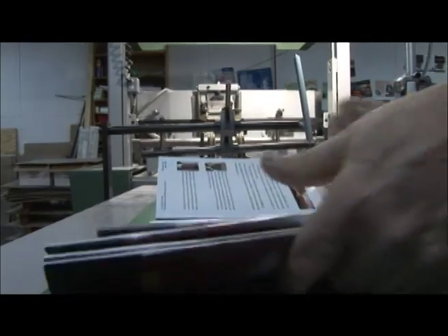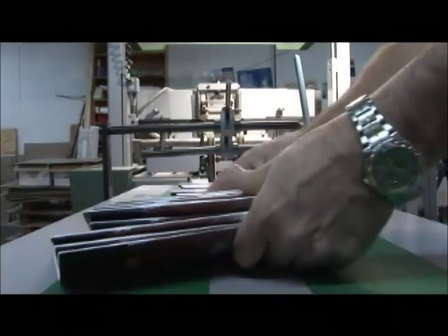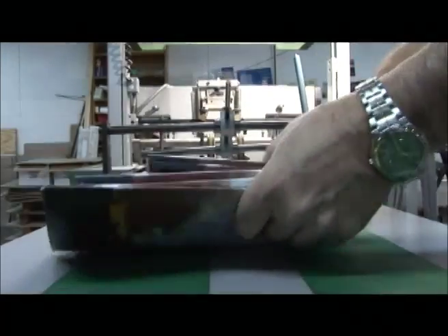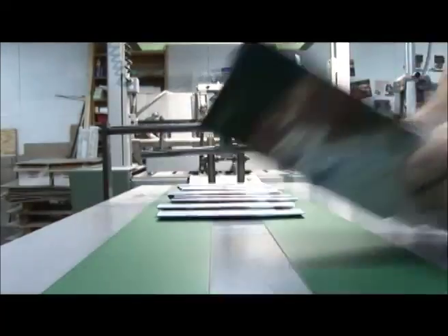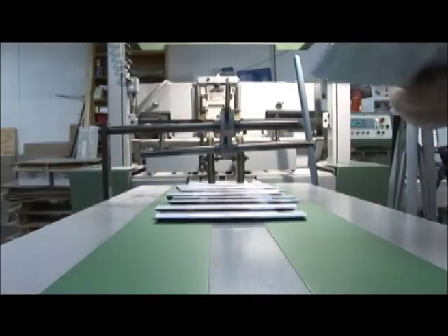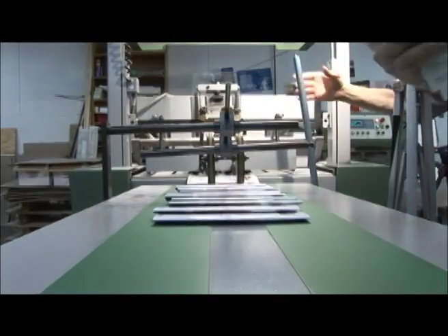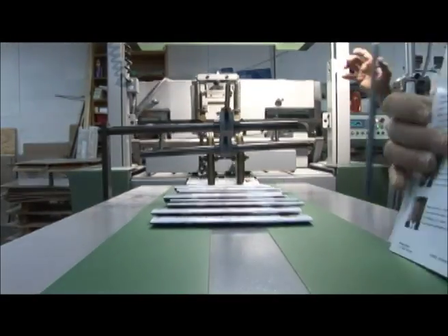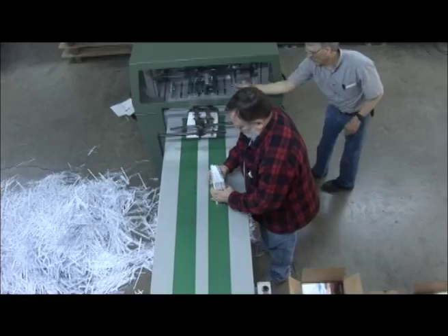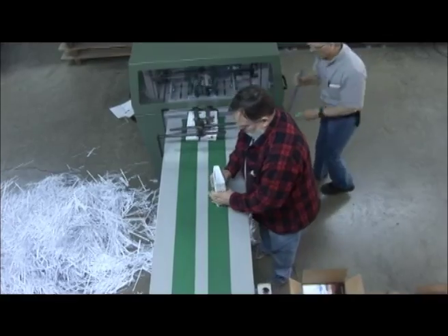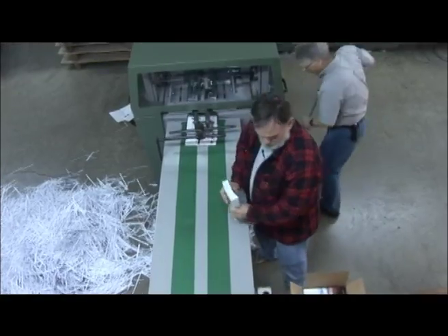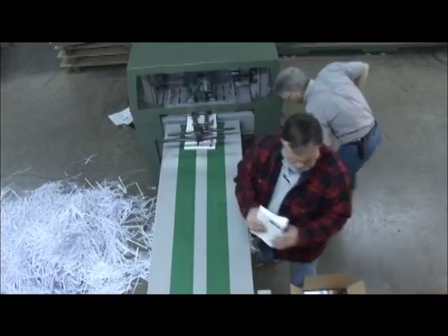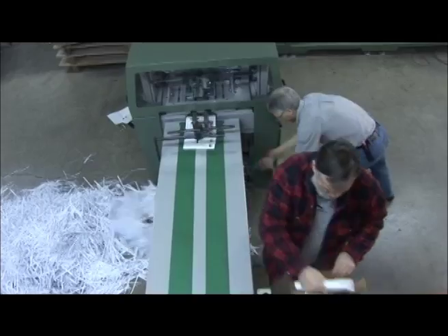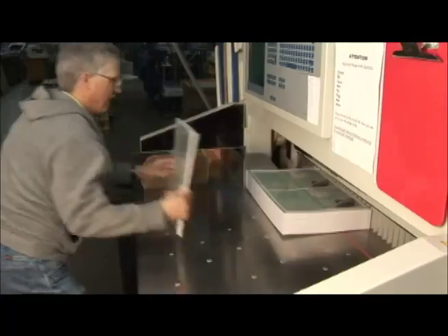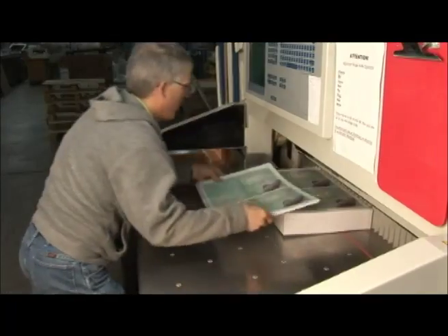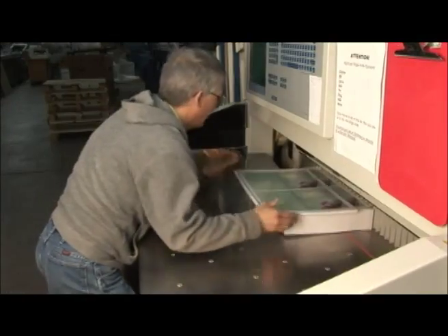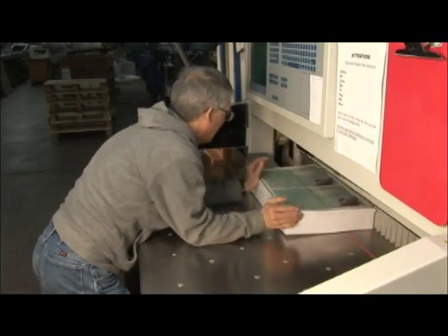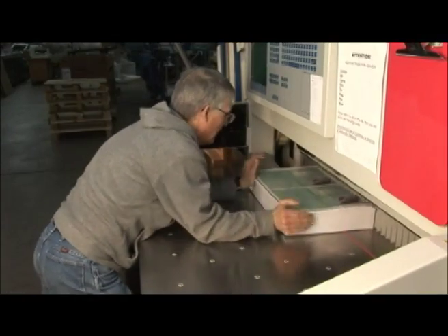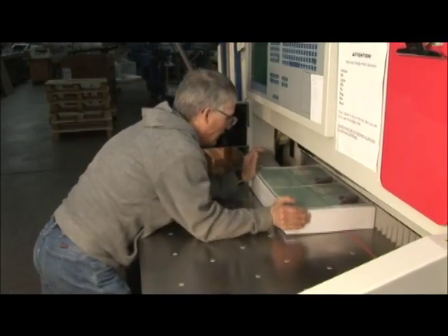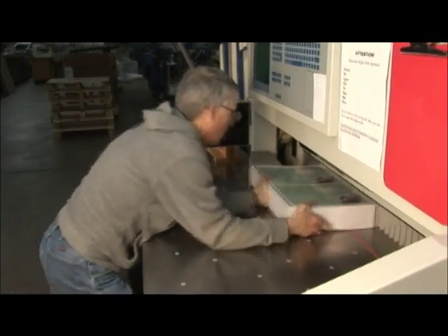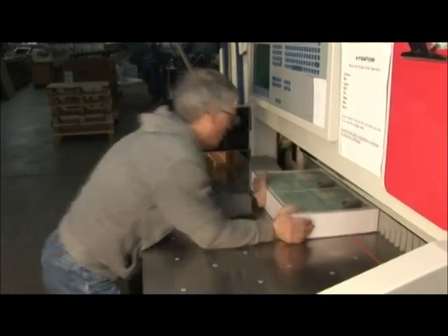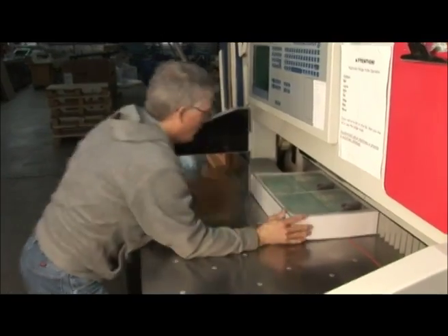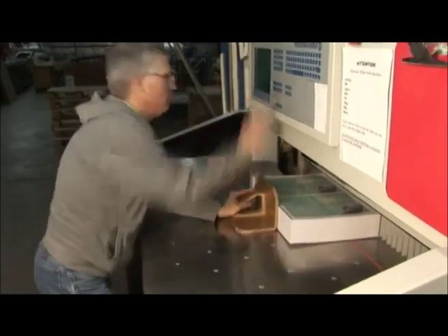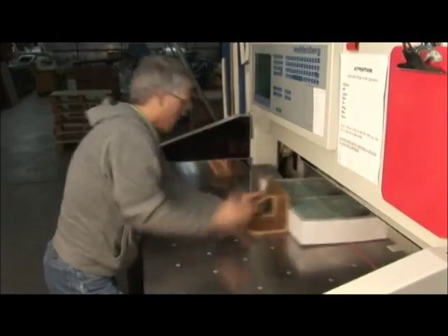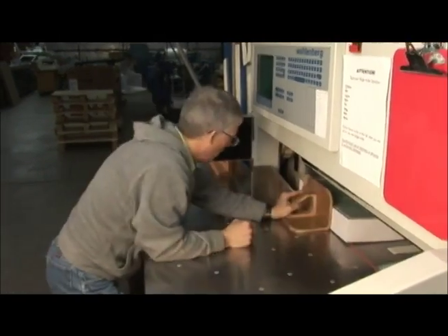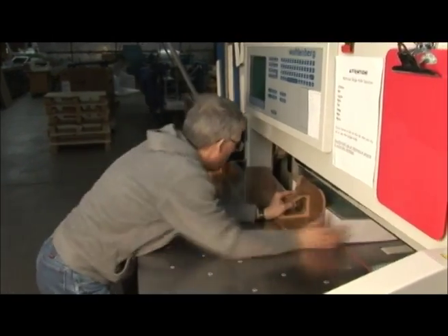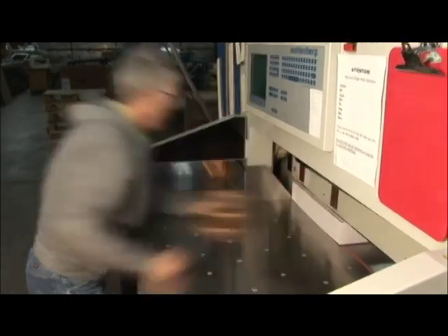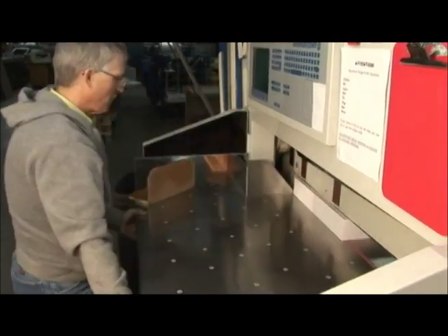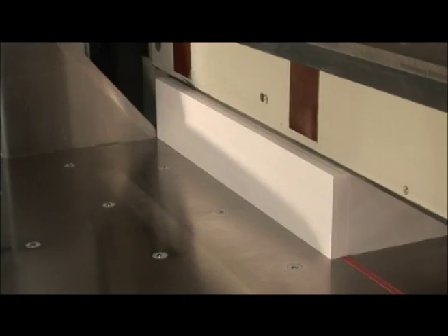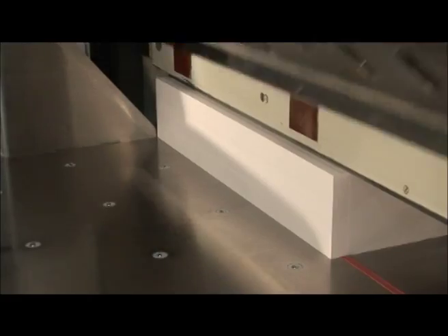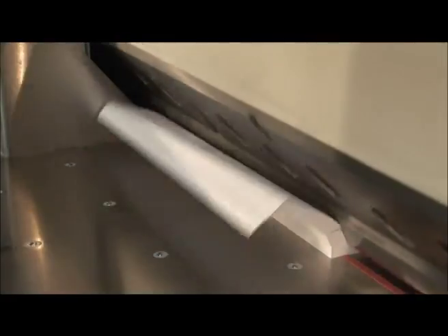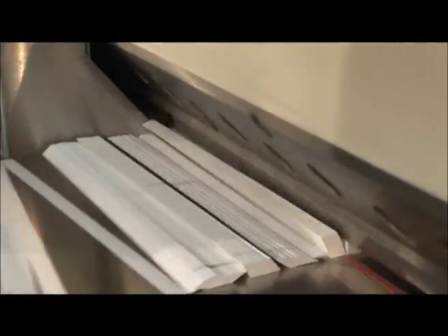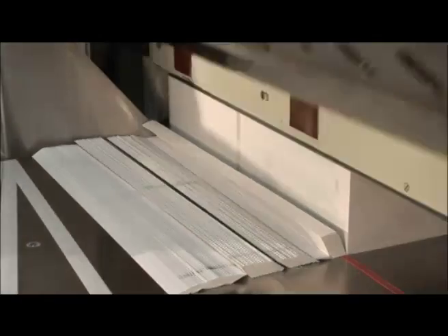Another process for bigger books is the binder, but before we get there we need to cut some covers down to size. Now that's sharp!